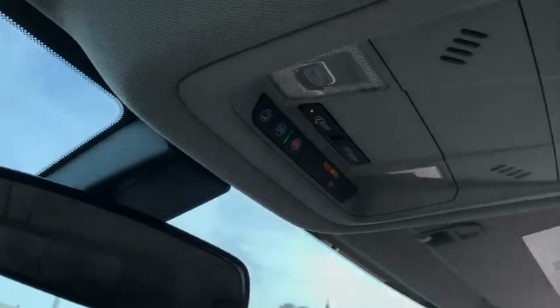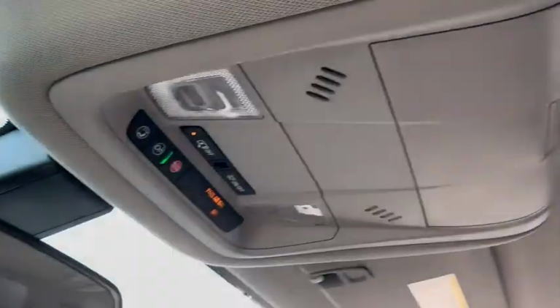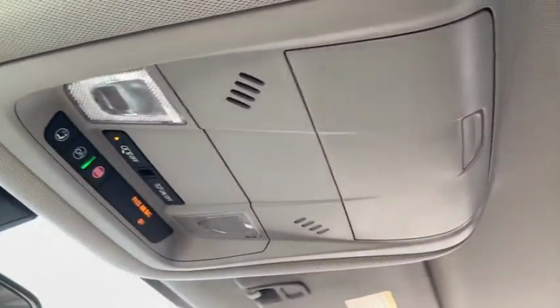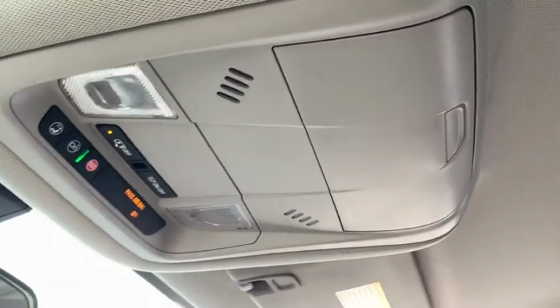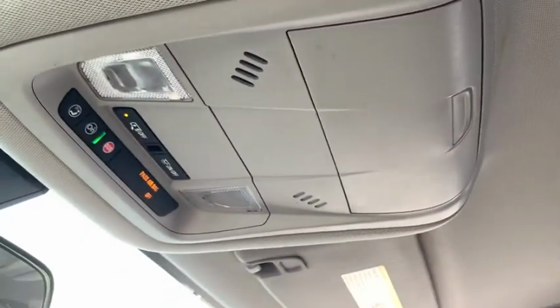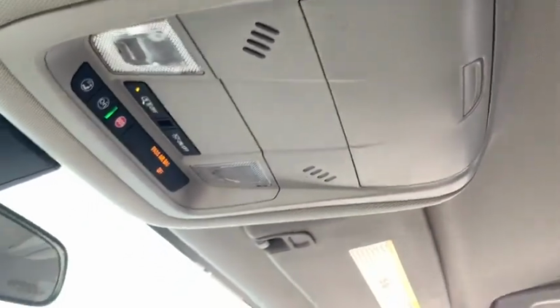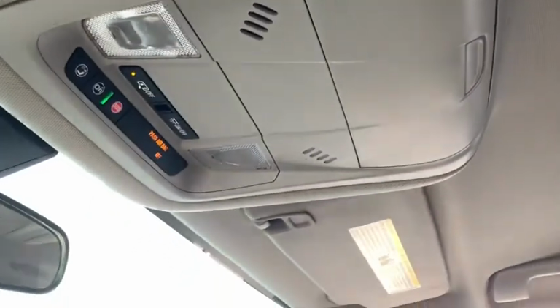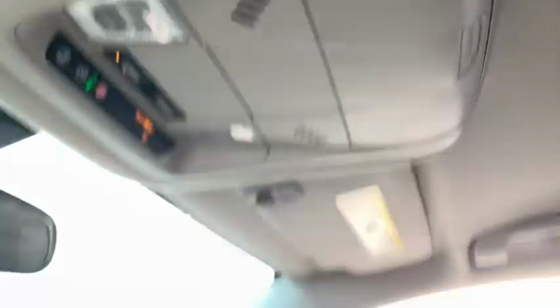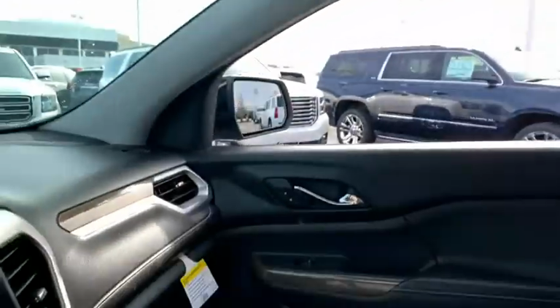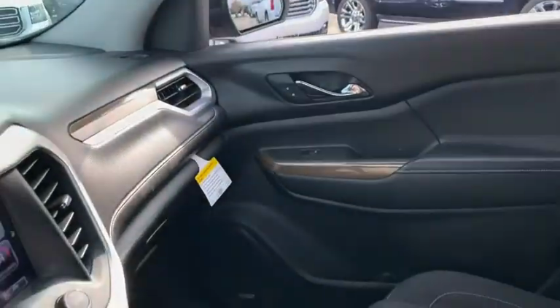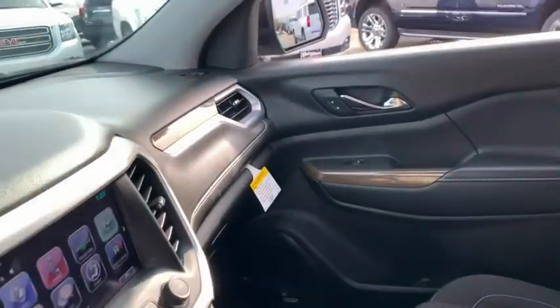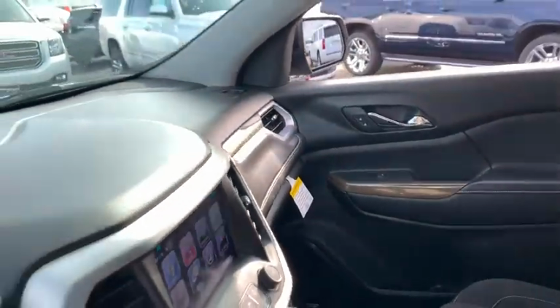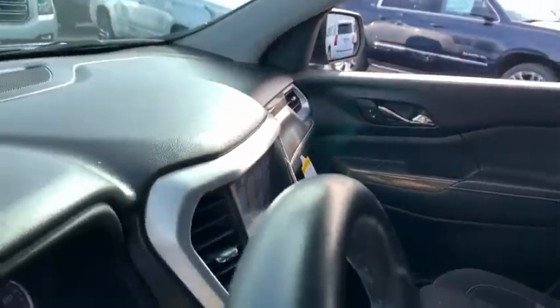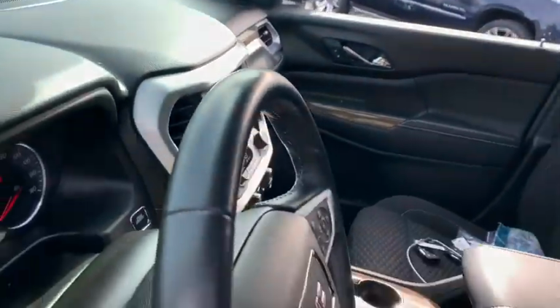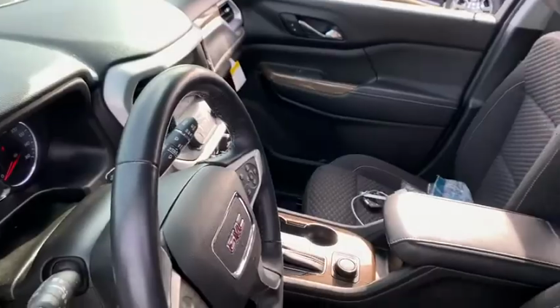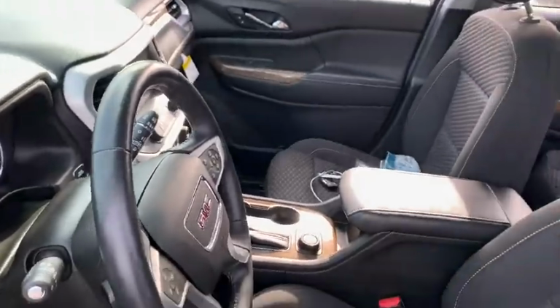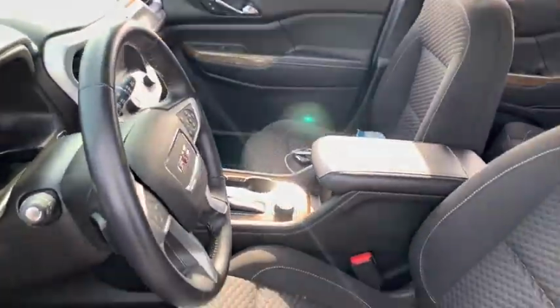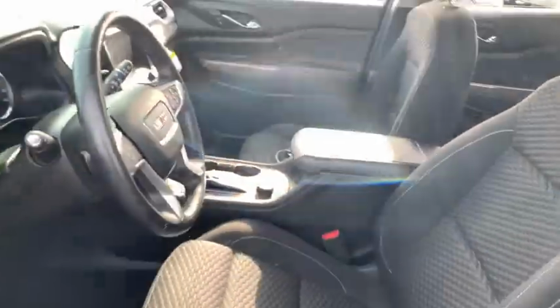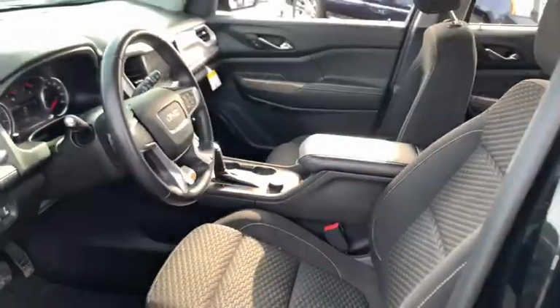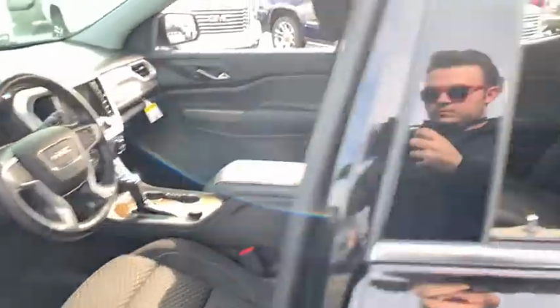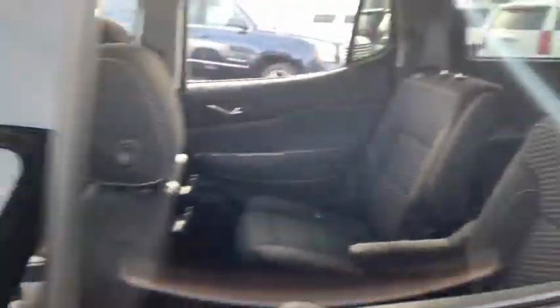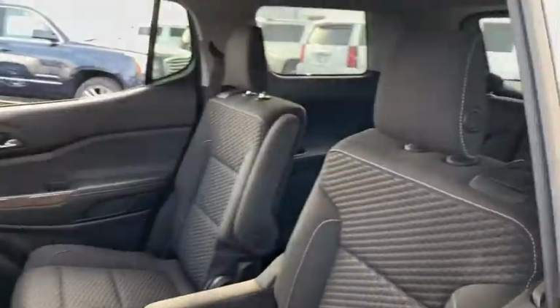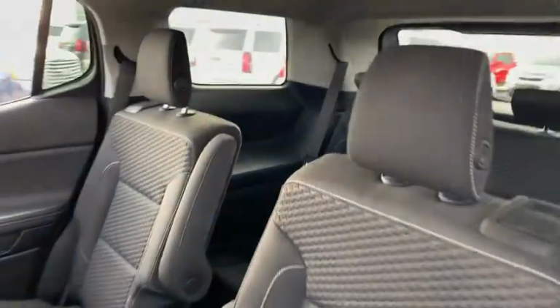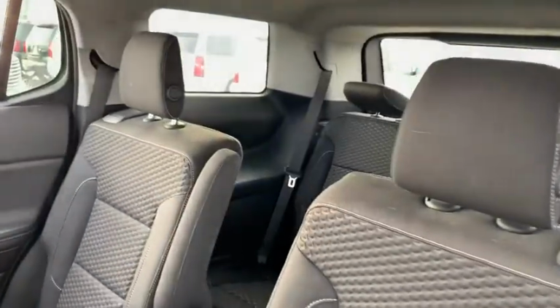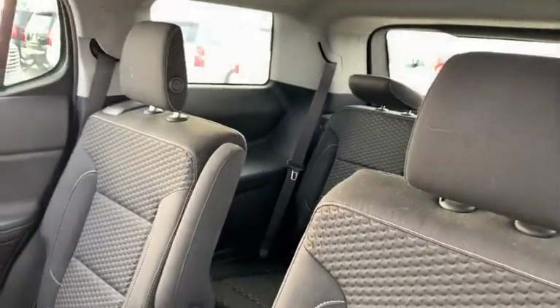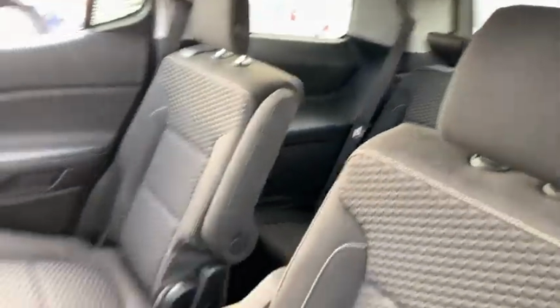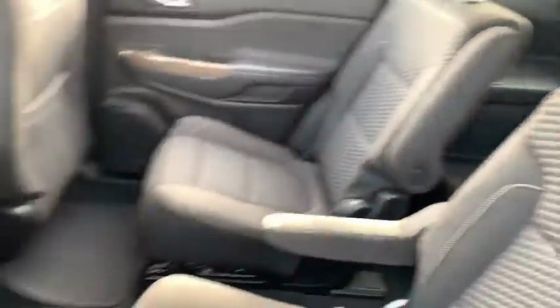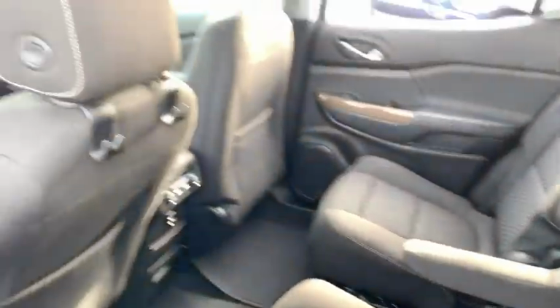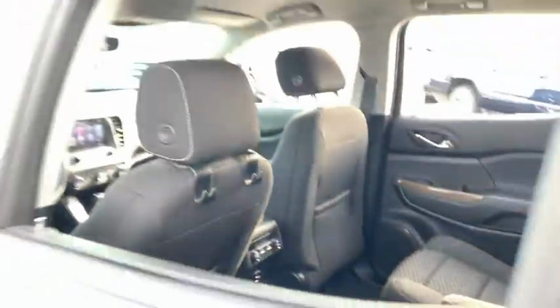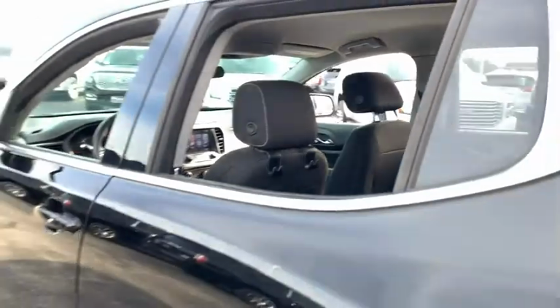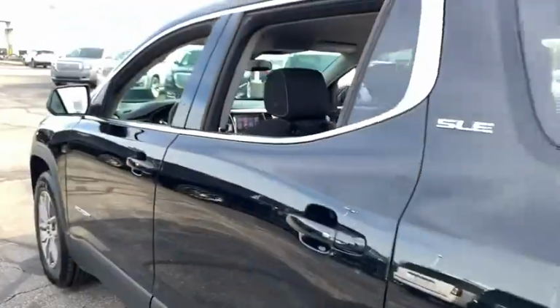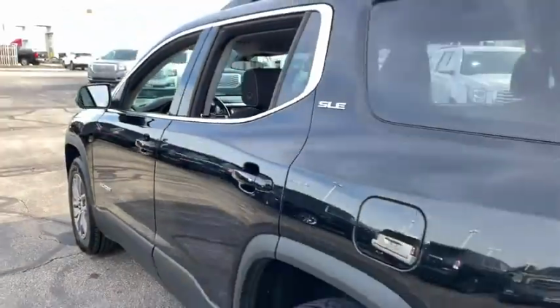Fog lights, heated front seats, power windows, compass, trip computer, security system, panic alarm, brake assist, remote keyless entry, overhead console, tachometer.